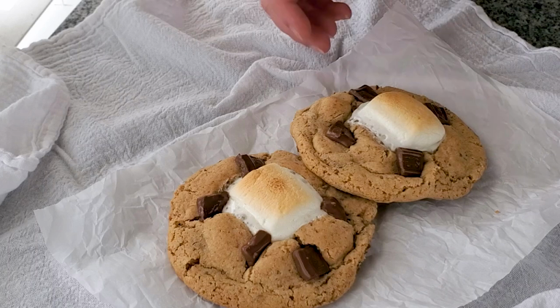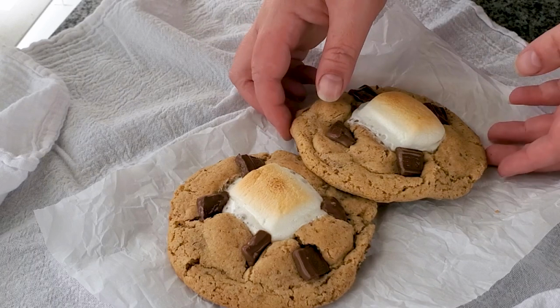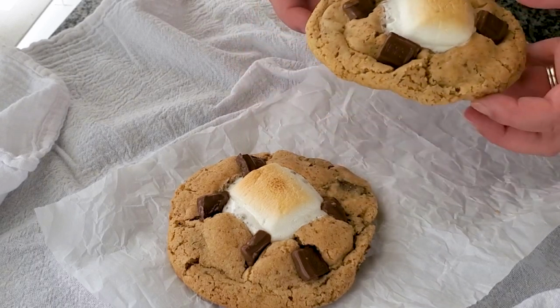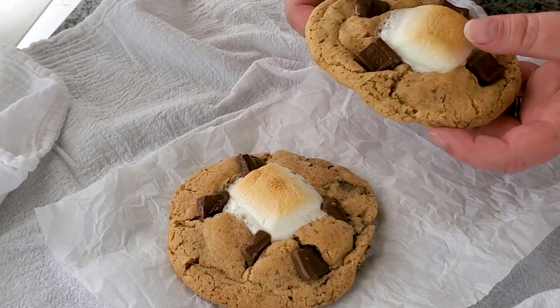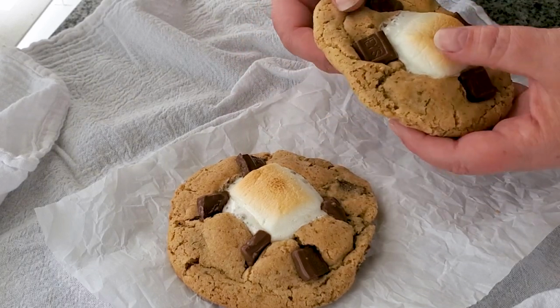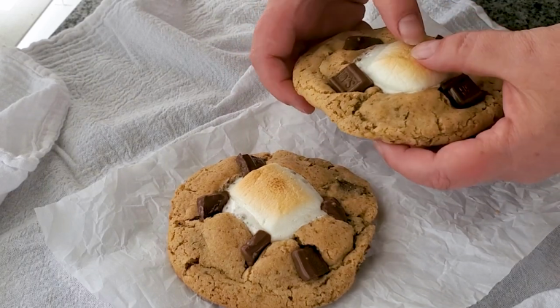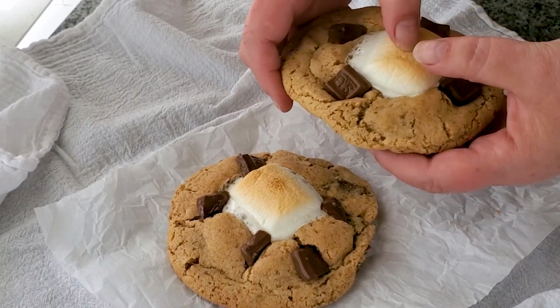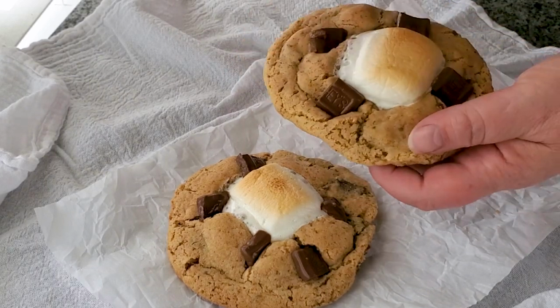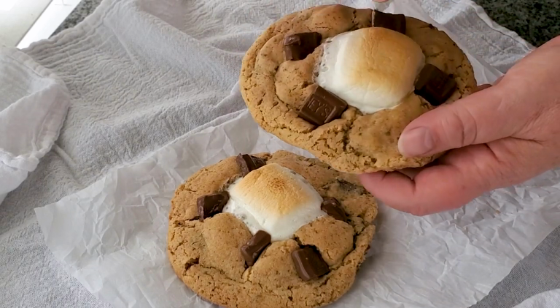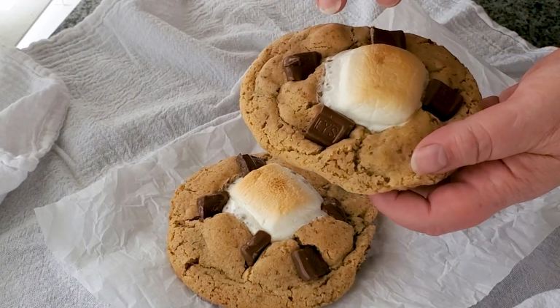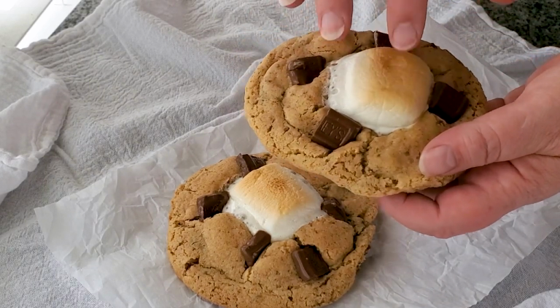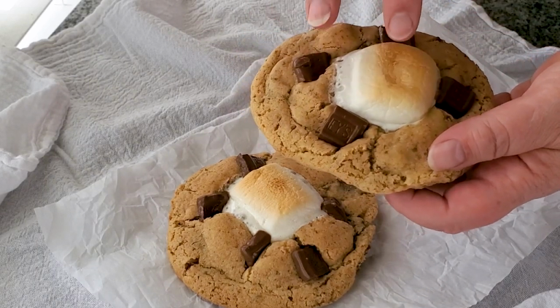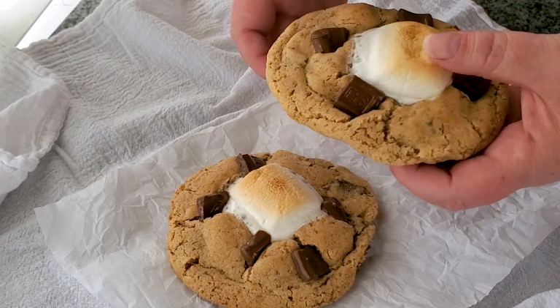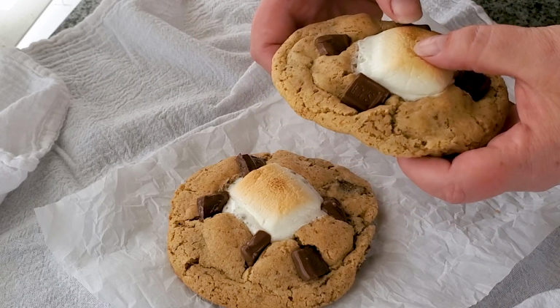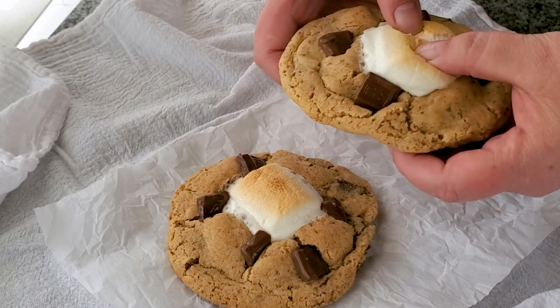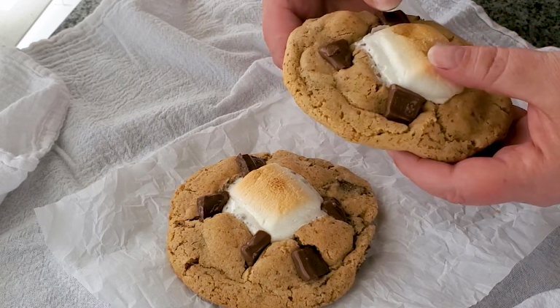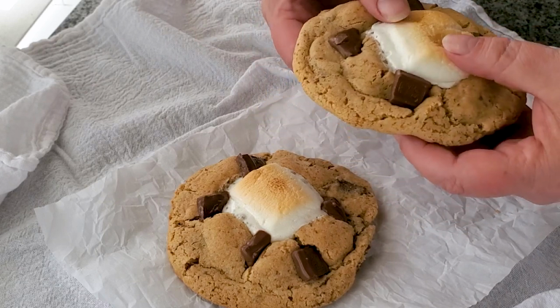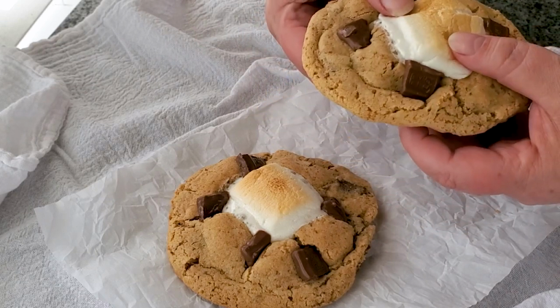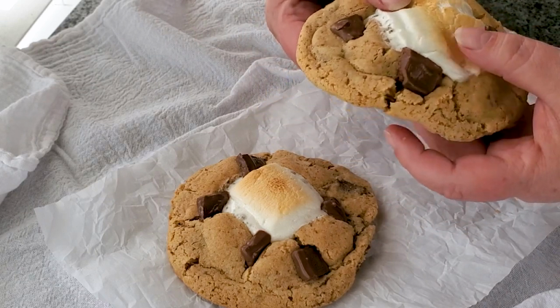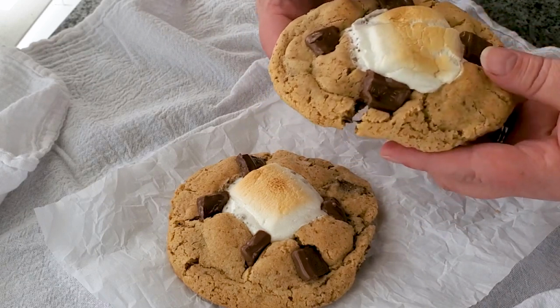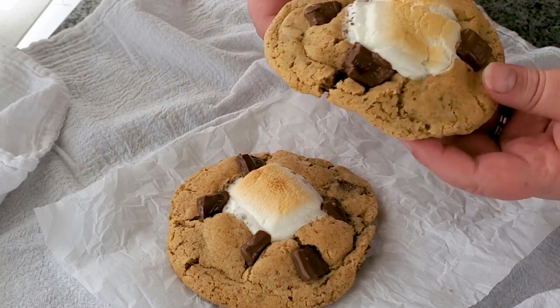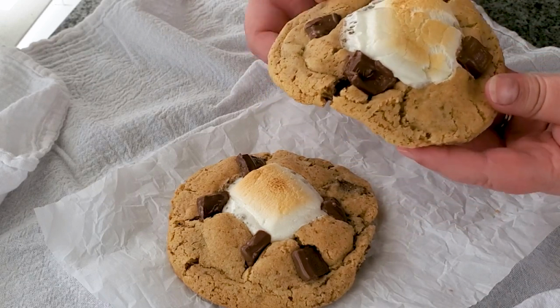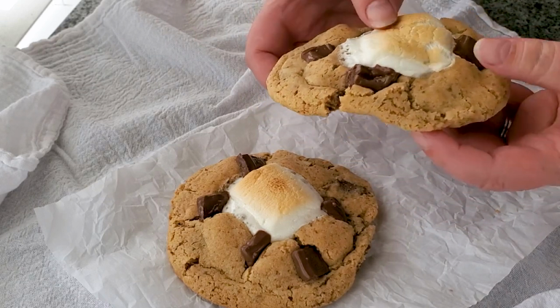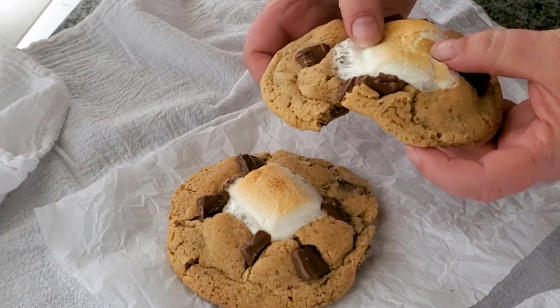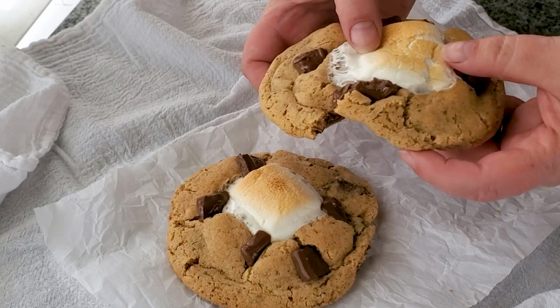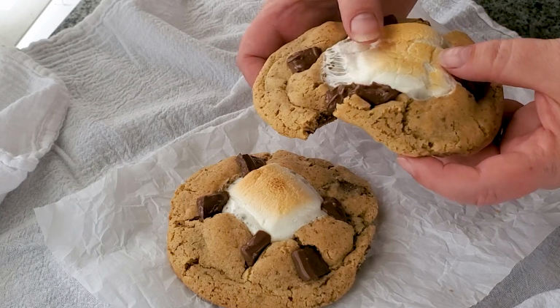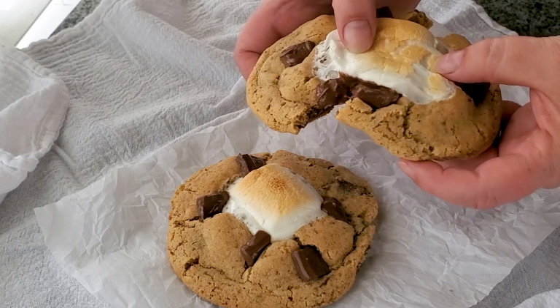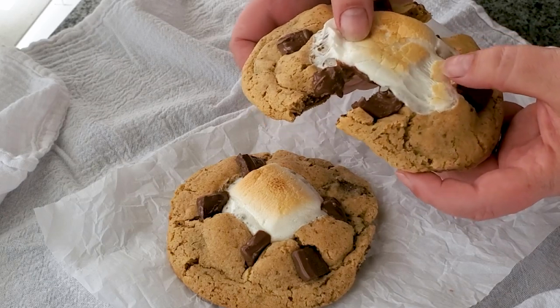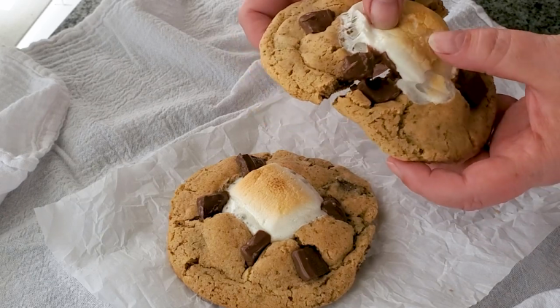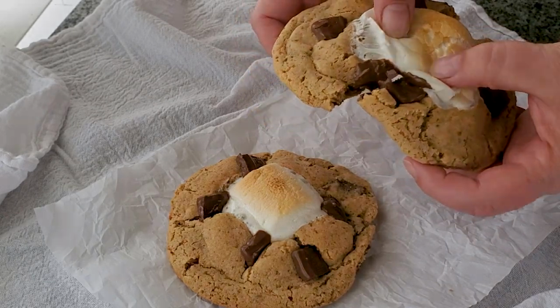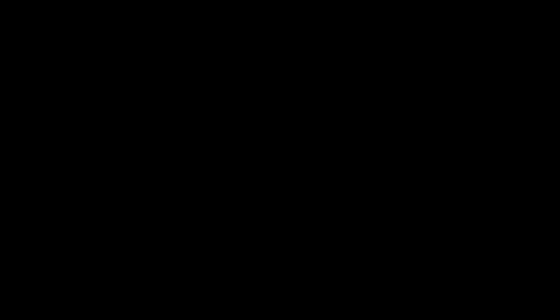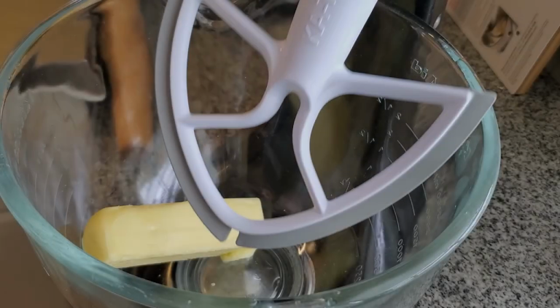If you love s'mores like I do, you've got to make these gluten-free s'mores cookies. They have a crunchy toasted marshmallow in the middle and they're loaded with milk chocolate and graham crackers, and they're super easy to make. So let's get into it.